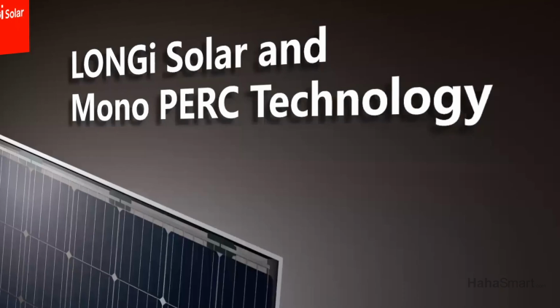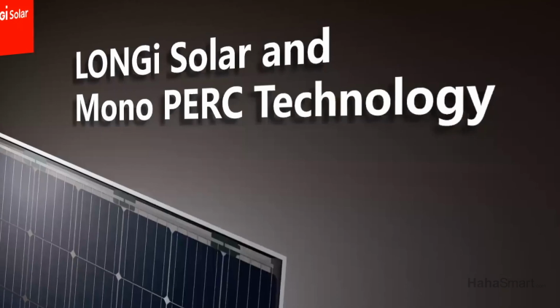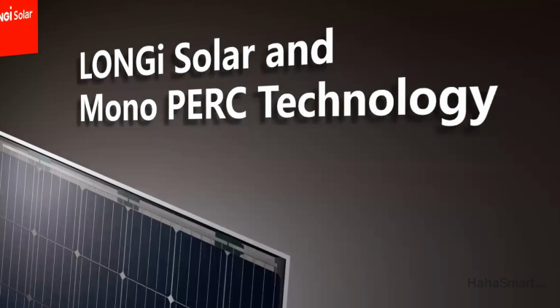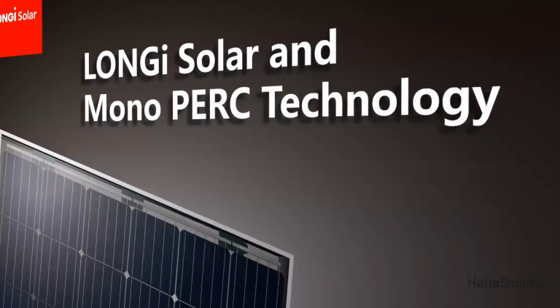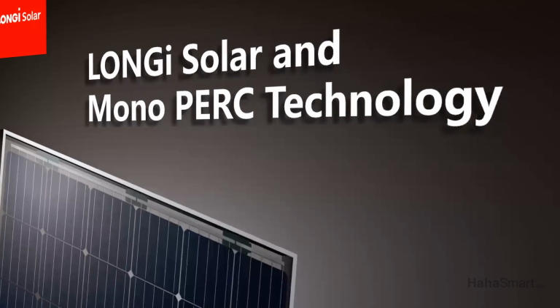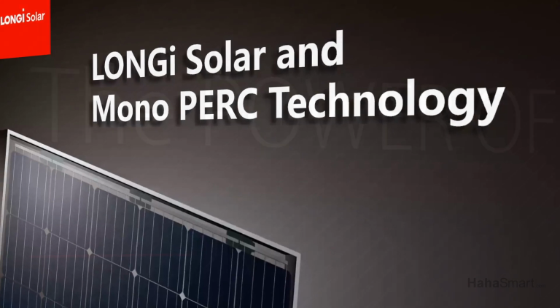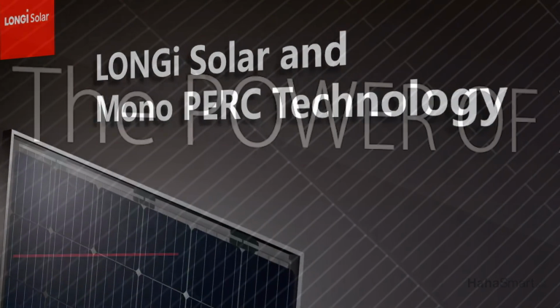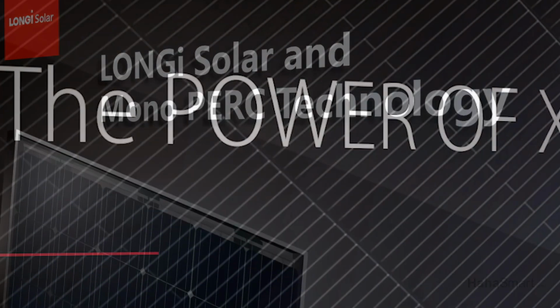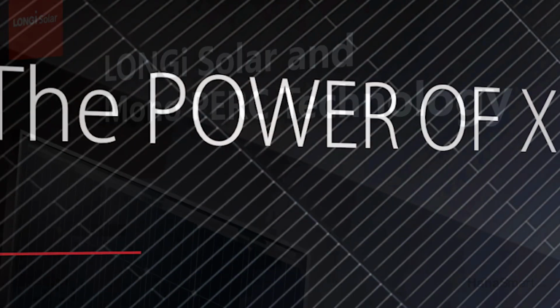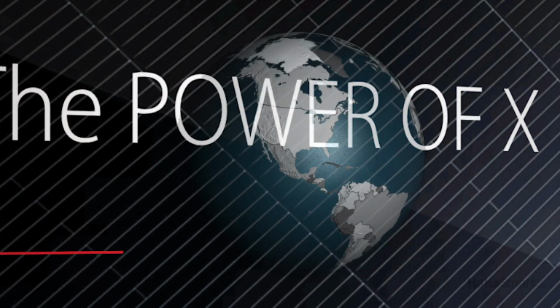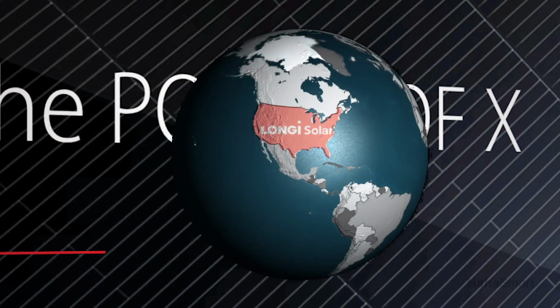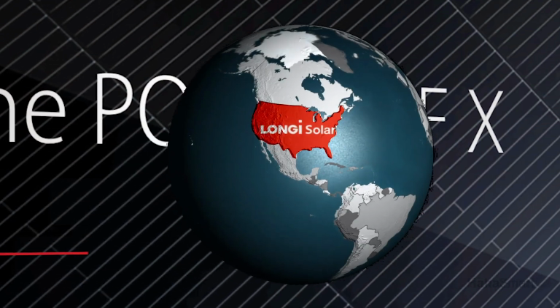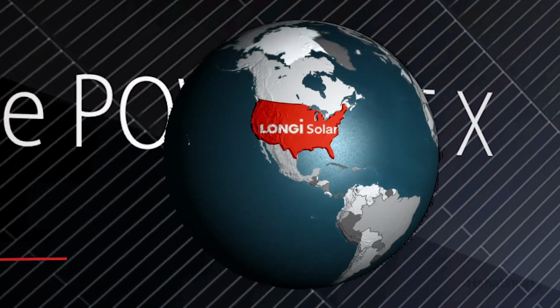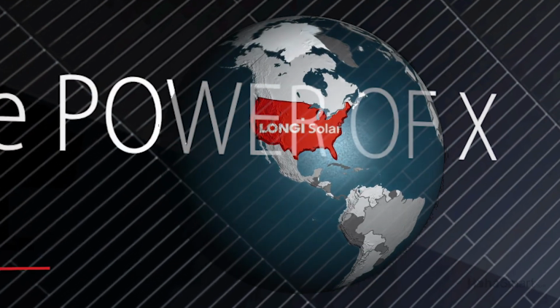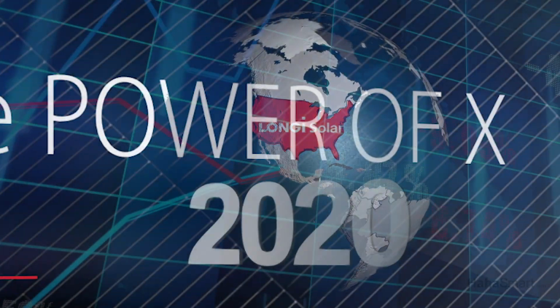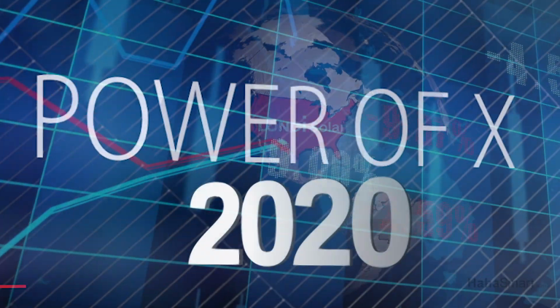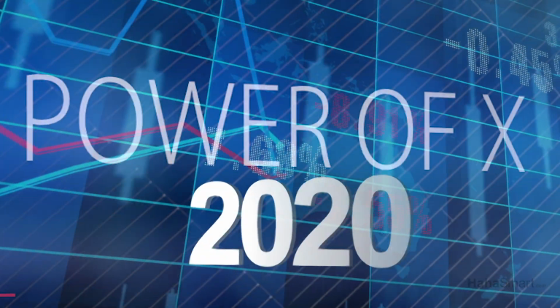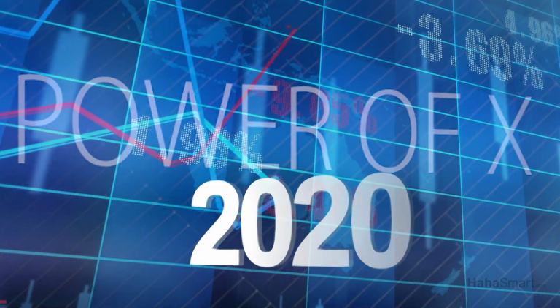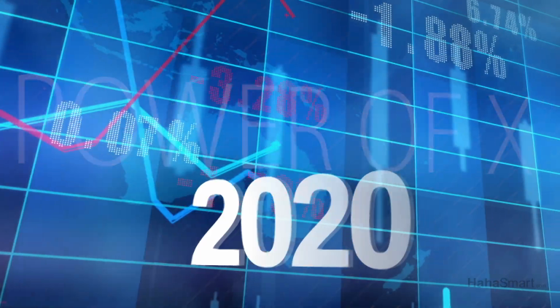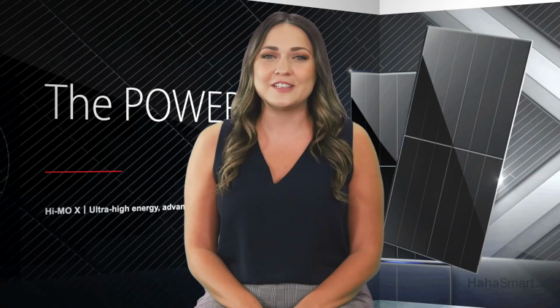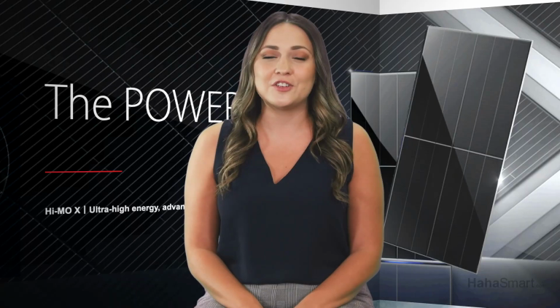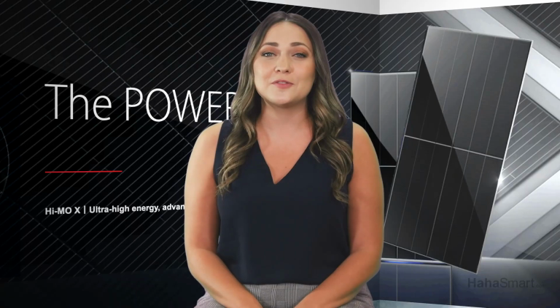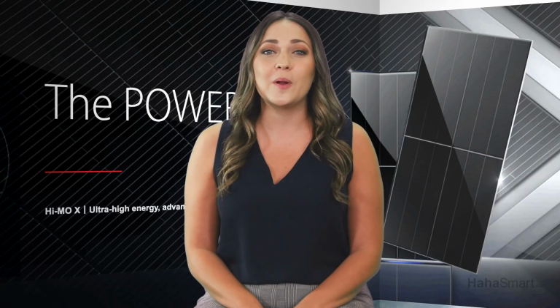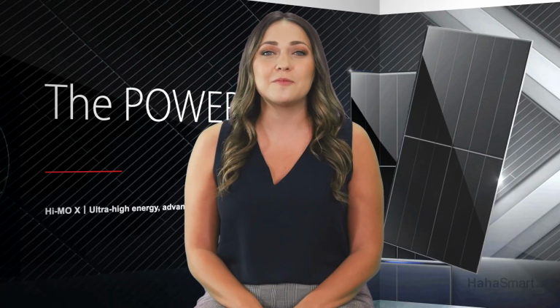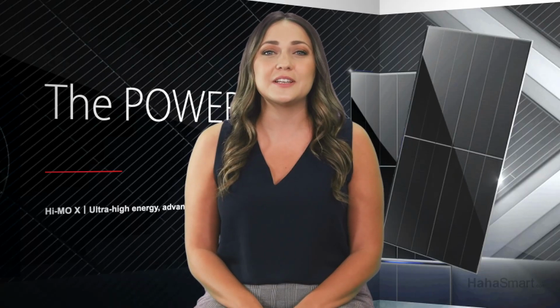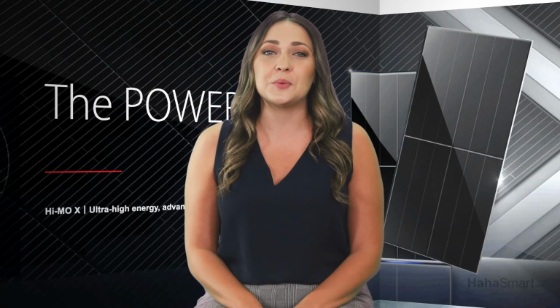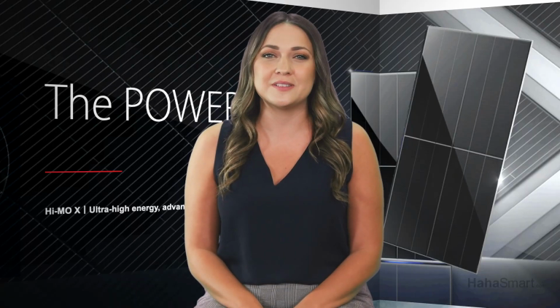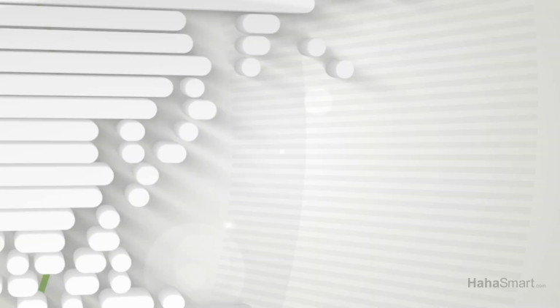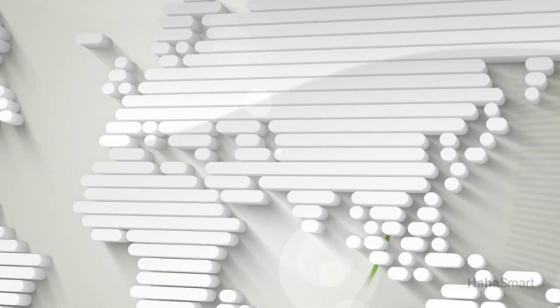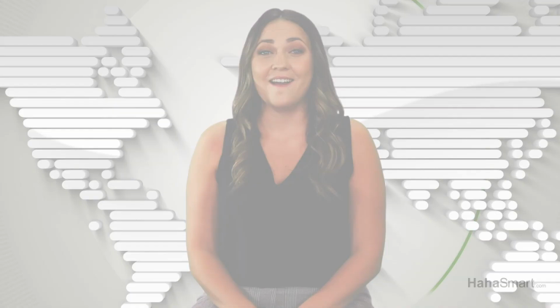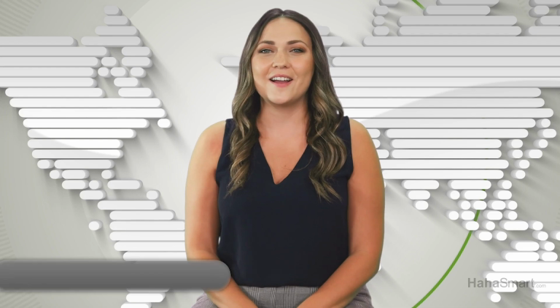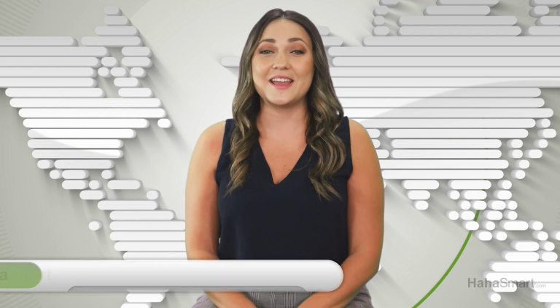We estimate that Longy will bring the HiMoX technology to the United States in the second quarter of 2020, after the tariff drops from 25% to 20%.